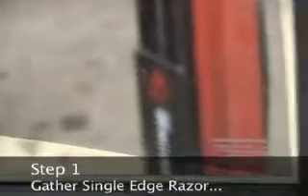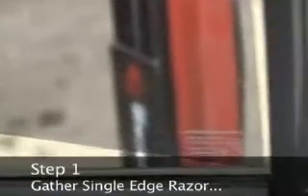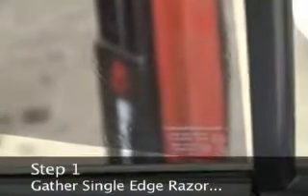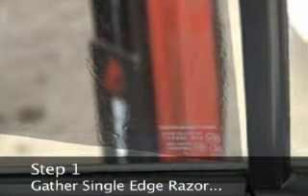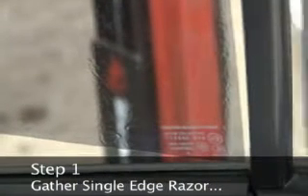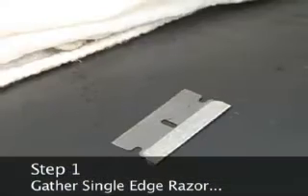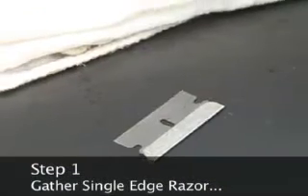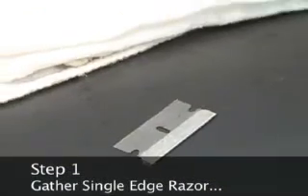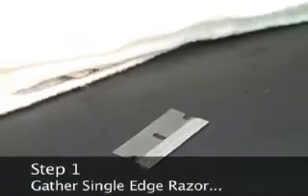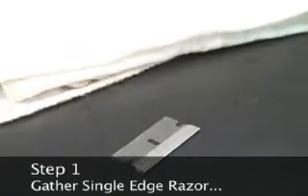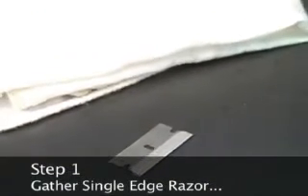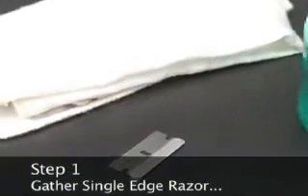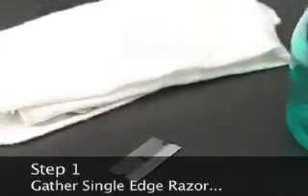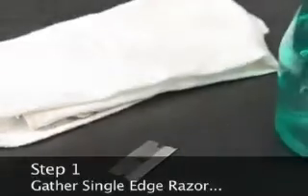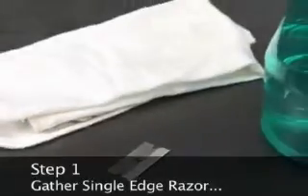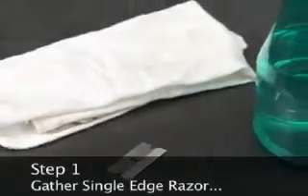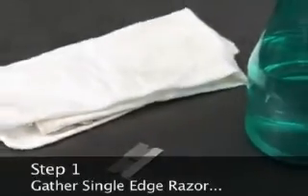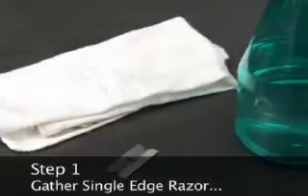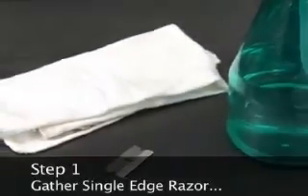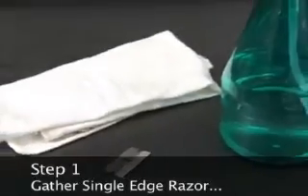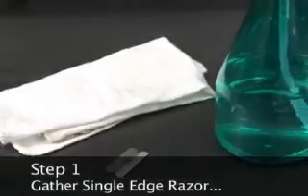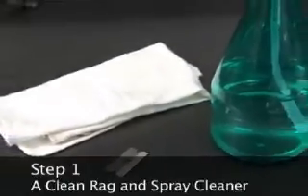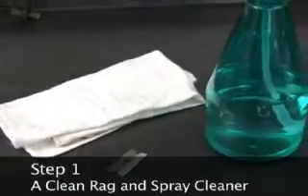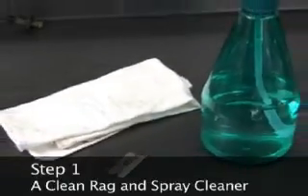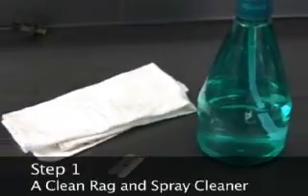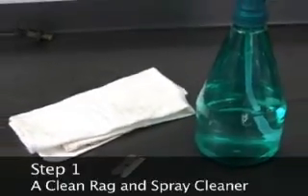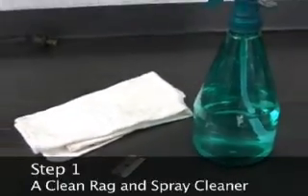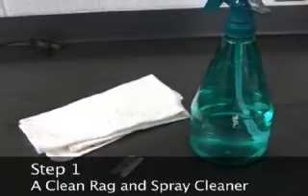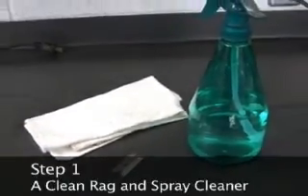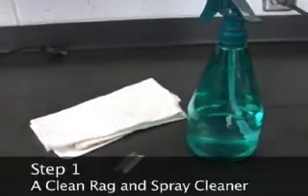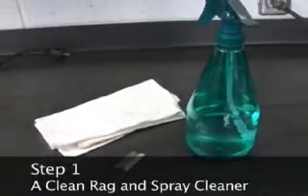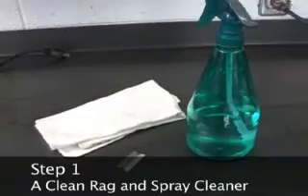Step 1: Gather the following tools and materials — a single edge razor, a clean rag, and an all purpose spray cleaner.